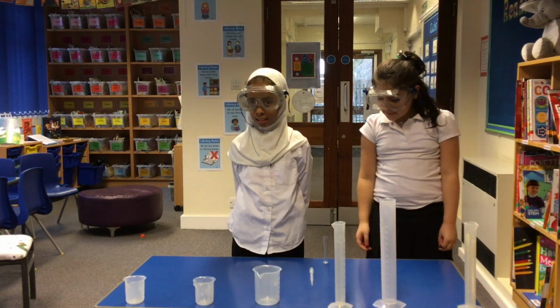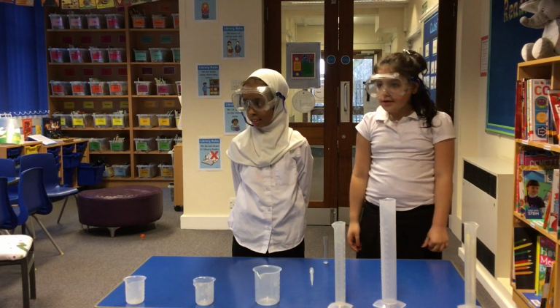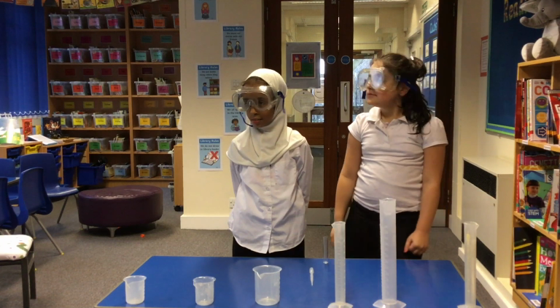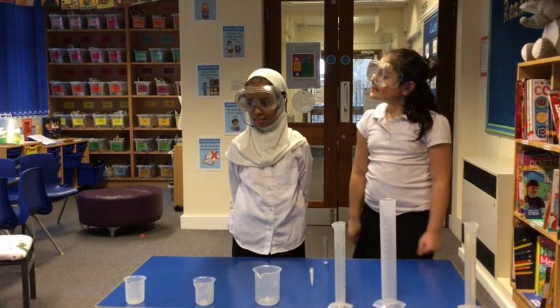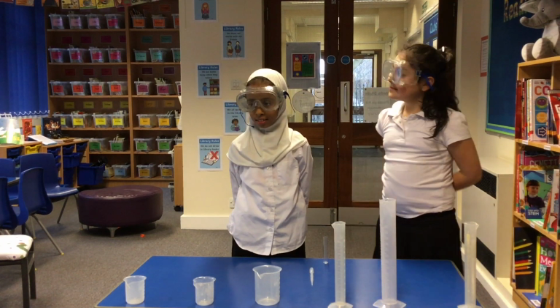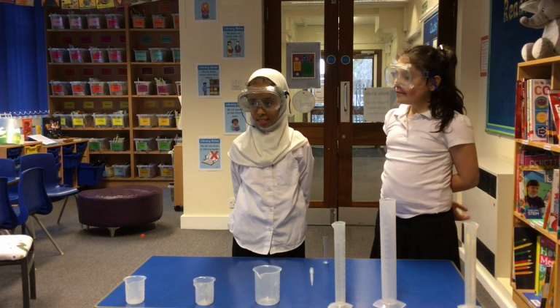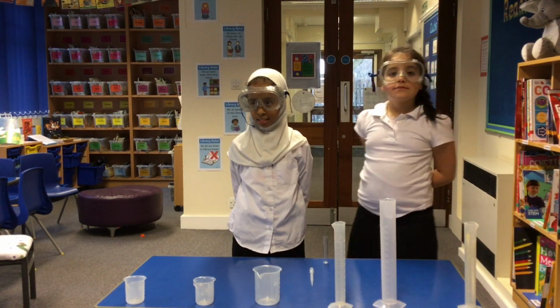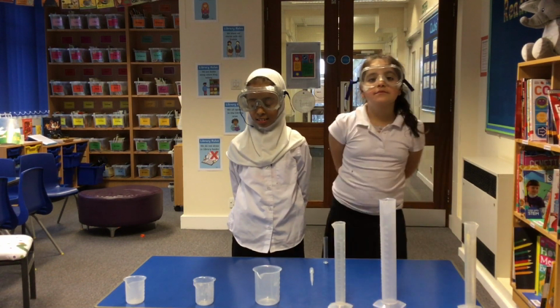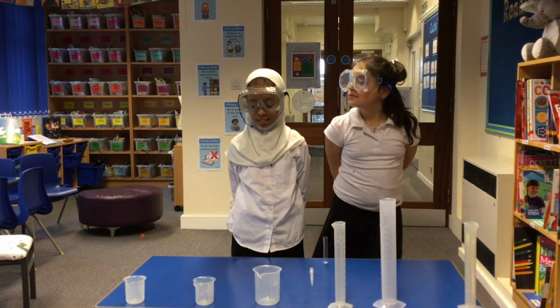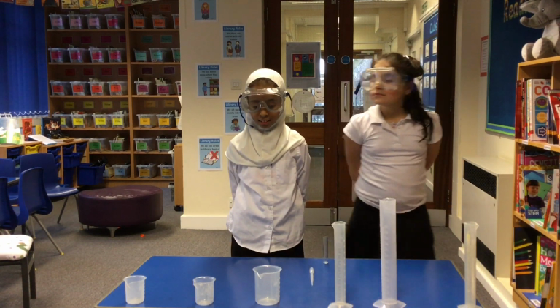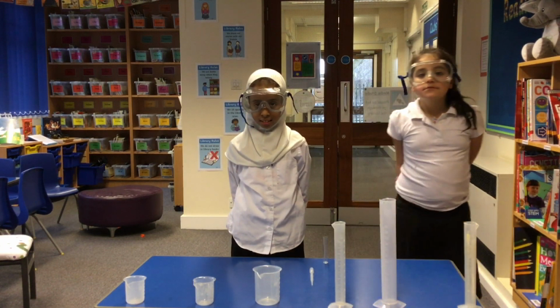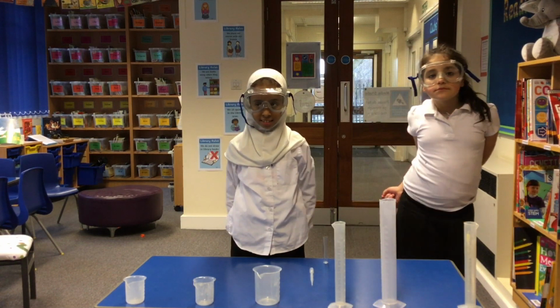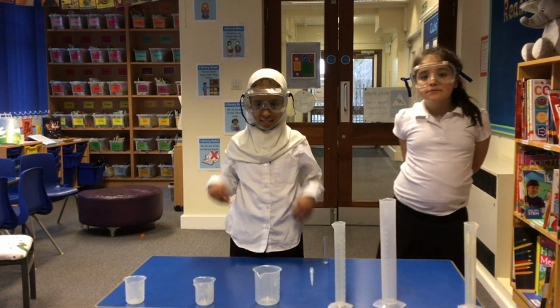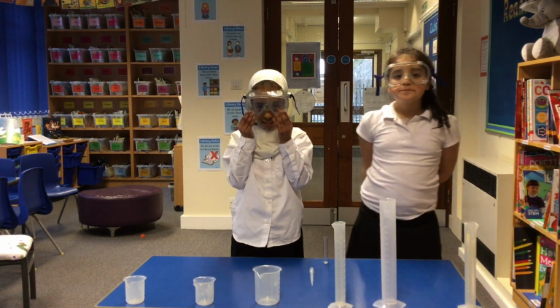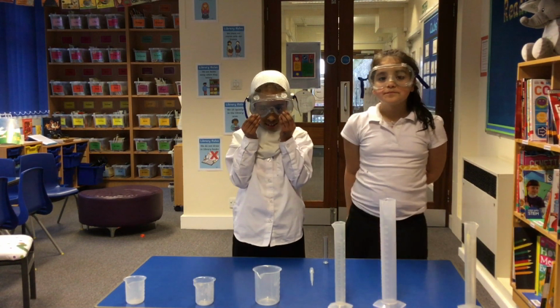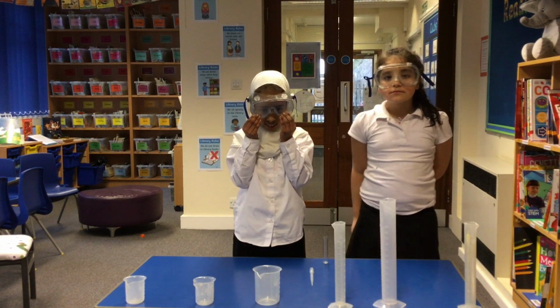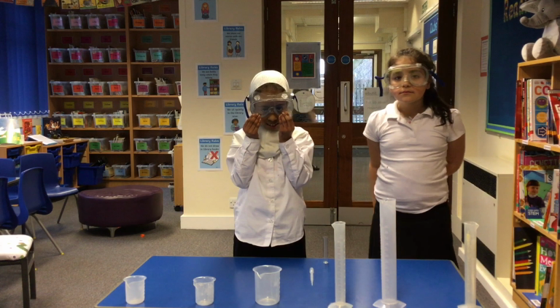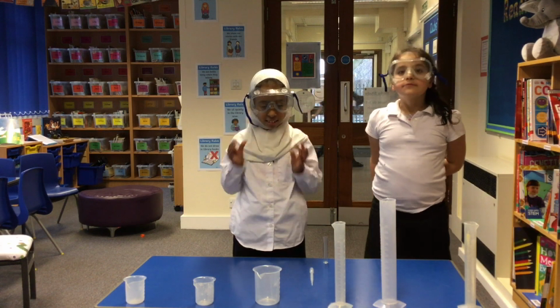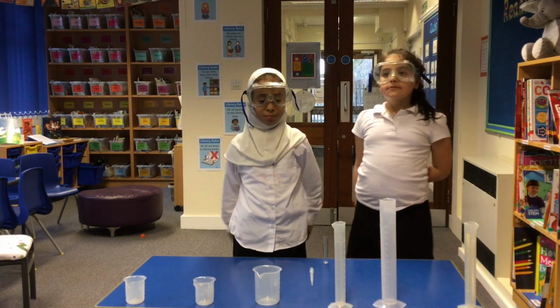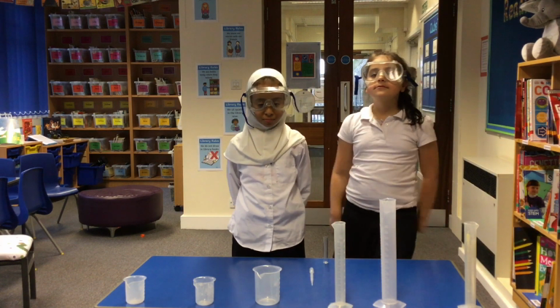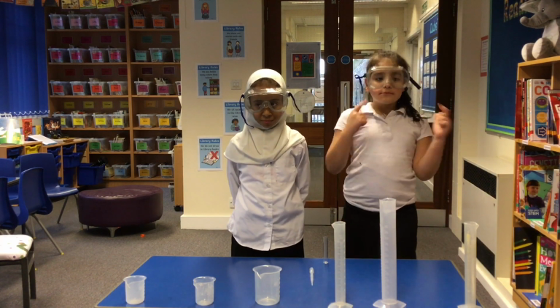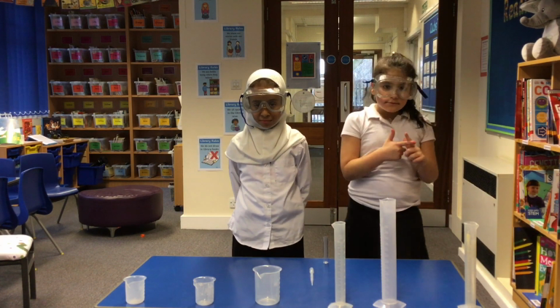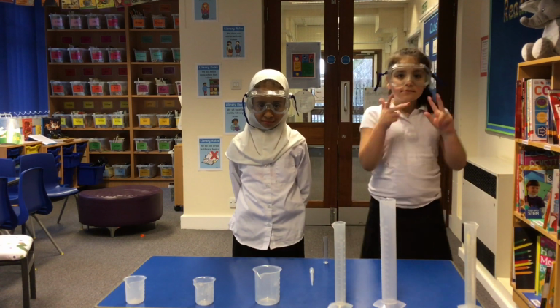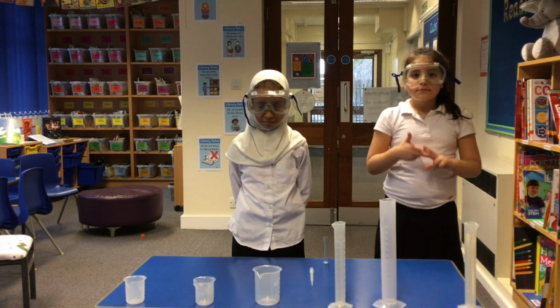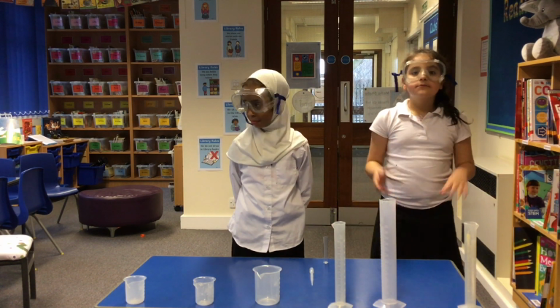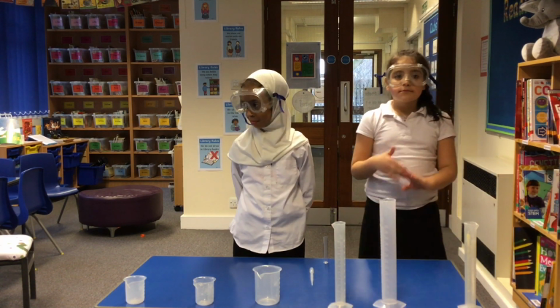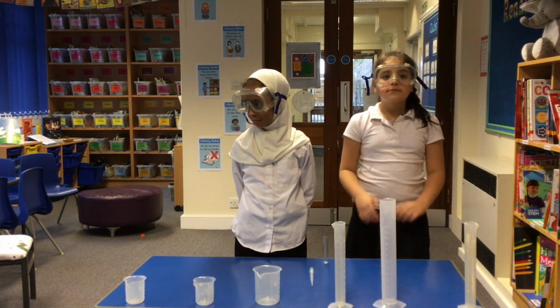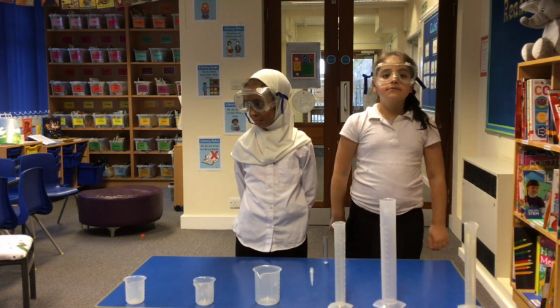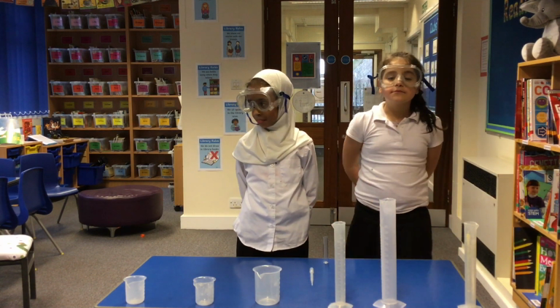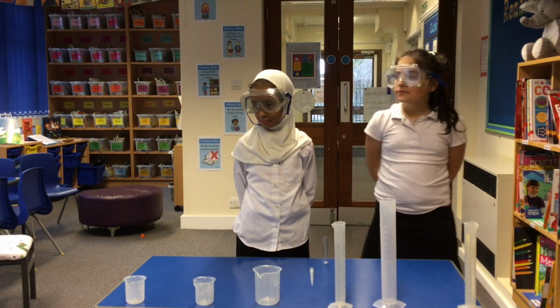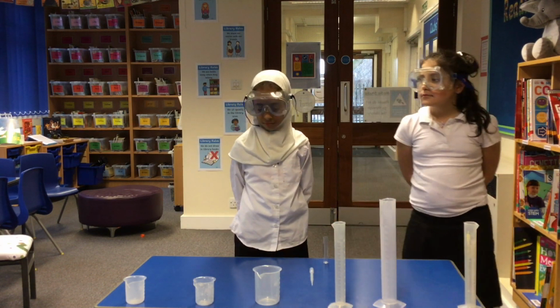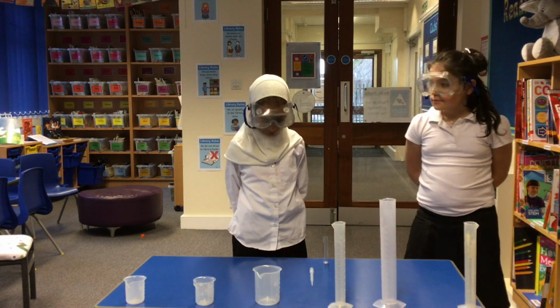How to make an invisibility potion. You will need face cream, food colouring, oil, petrol, and milk.